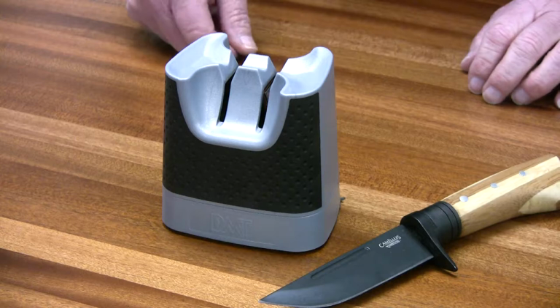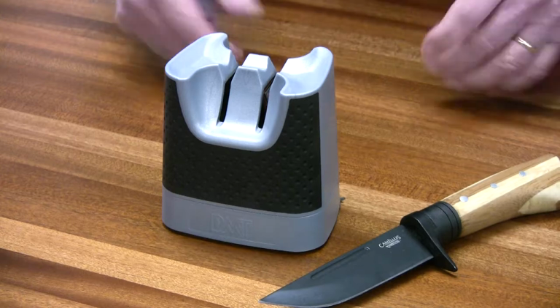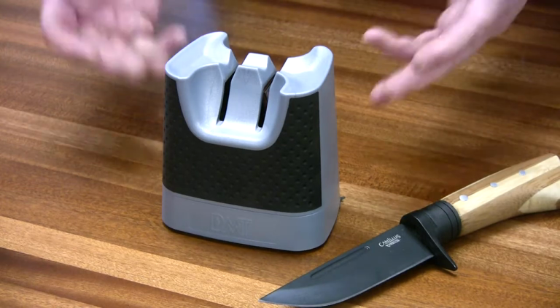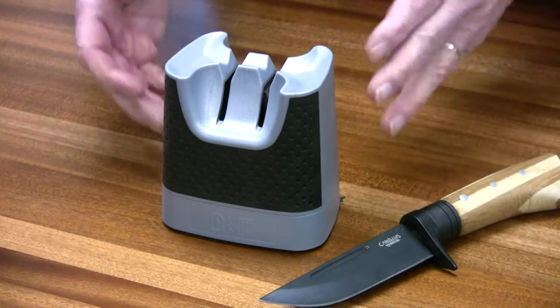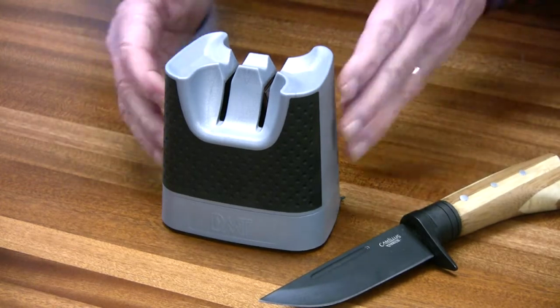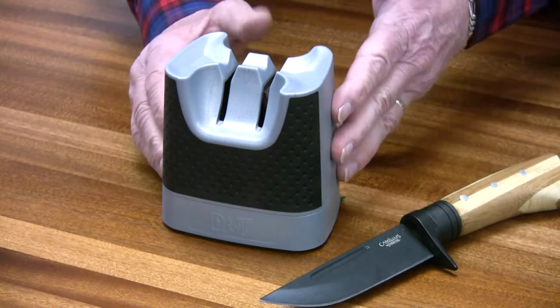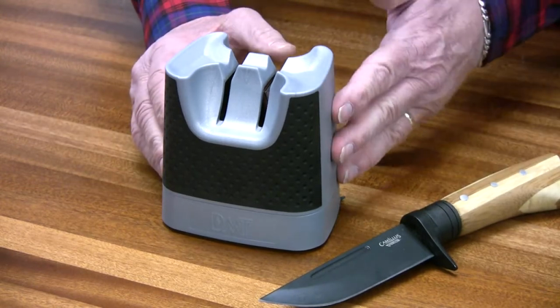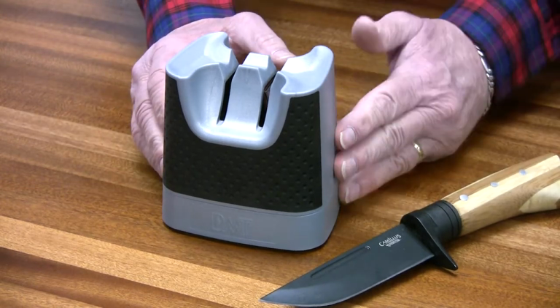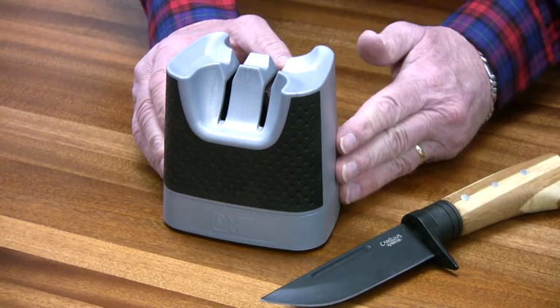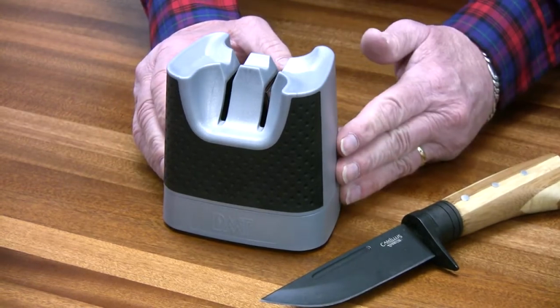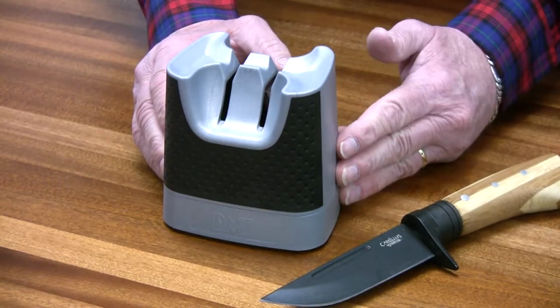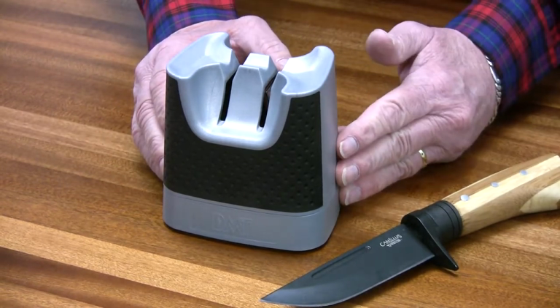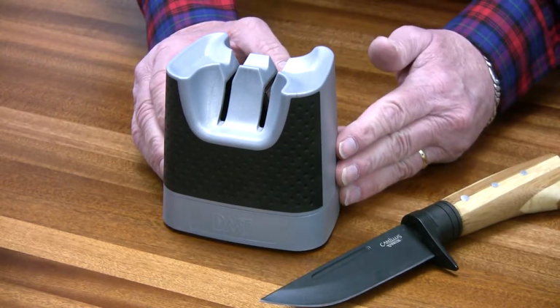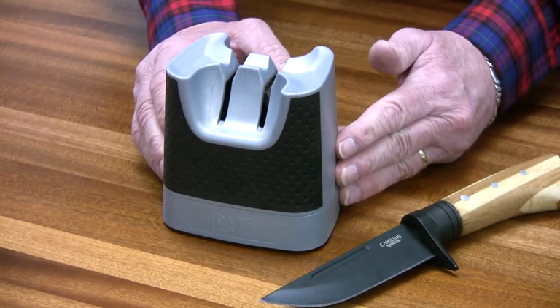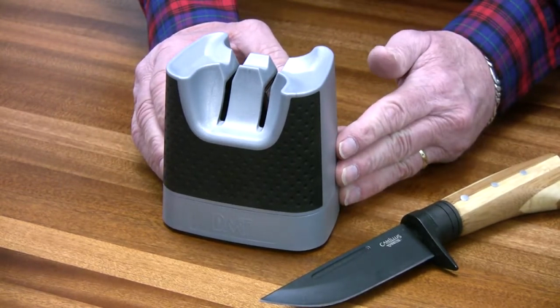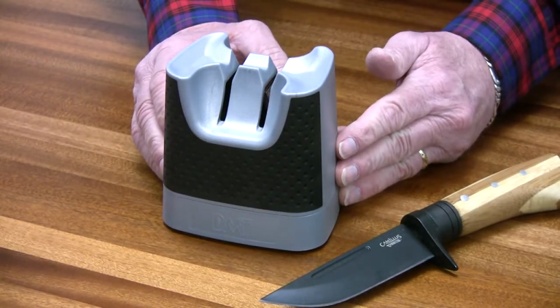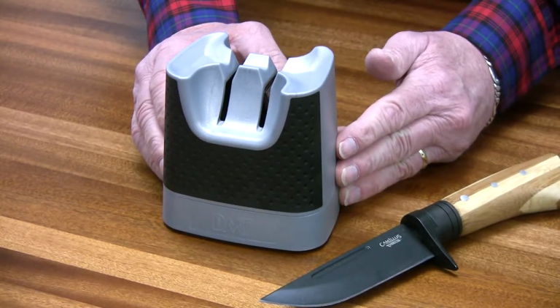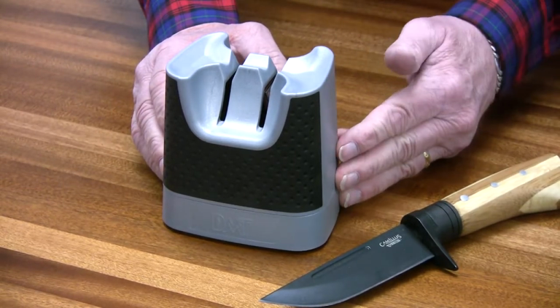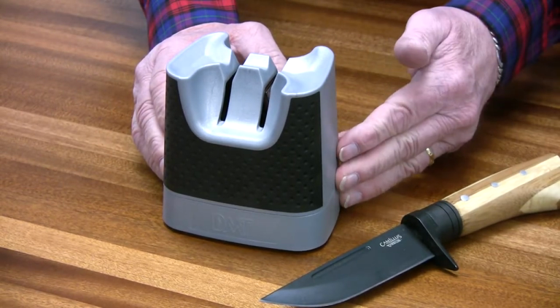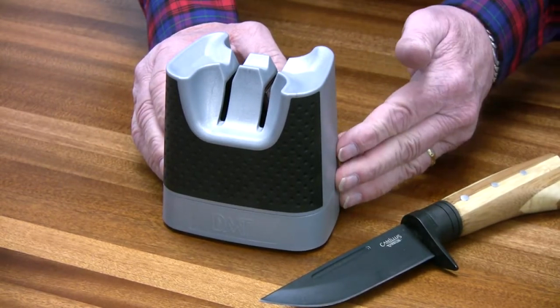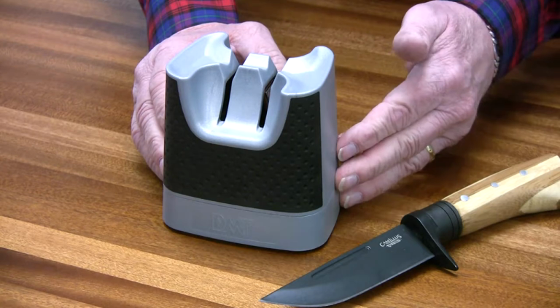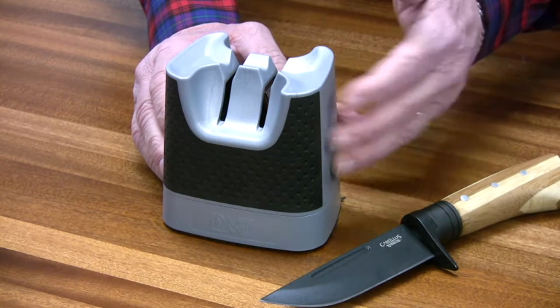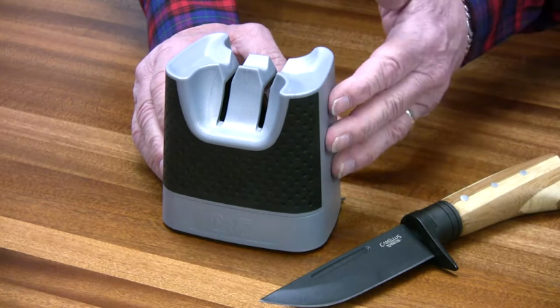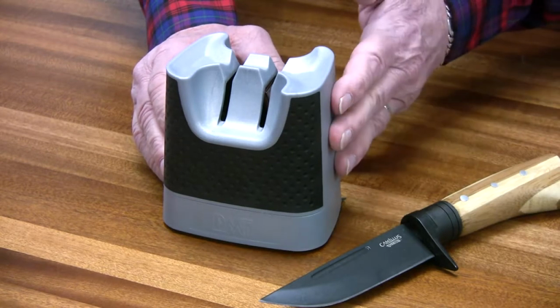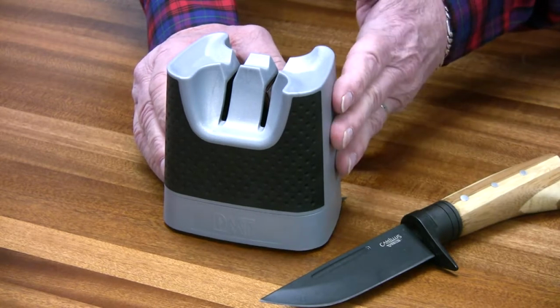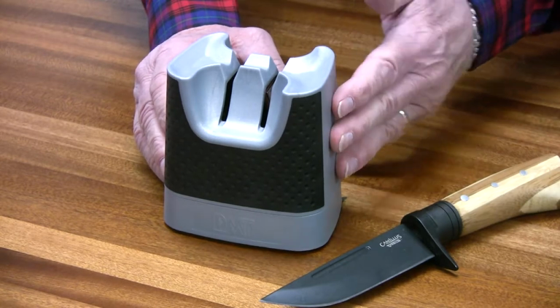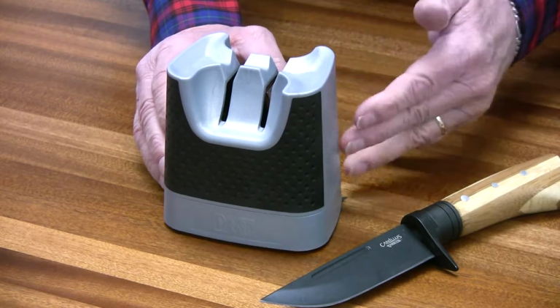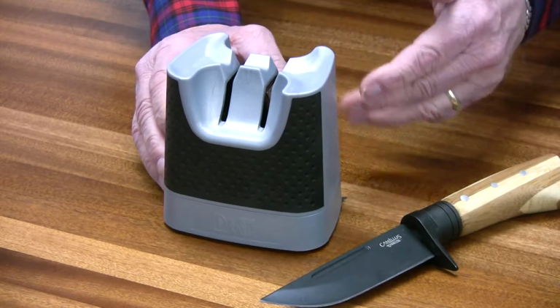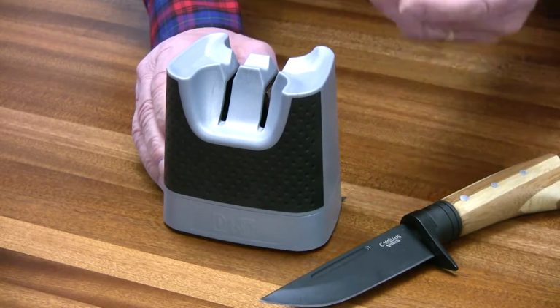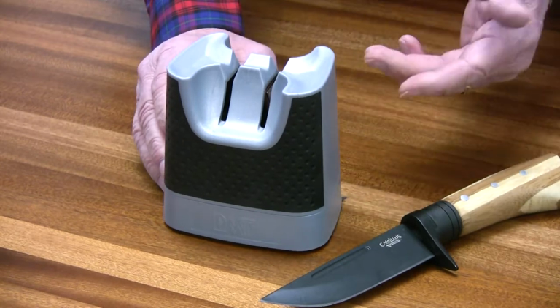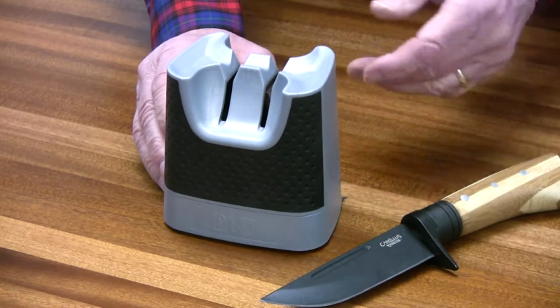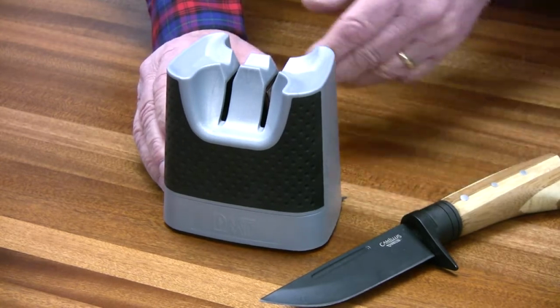Hi, here today to introduce you to DMT's one of DMT's newest sharpeners — it's our DMT Sonic Sharp, and it sharpens via sonic vibrations.